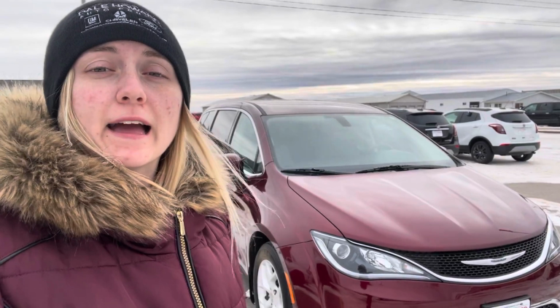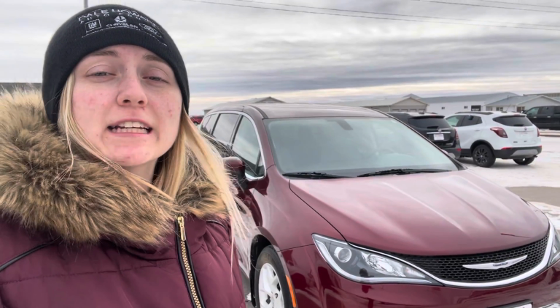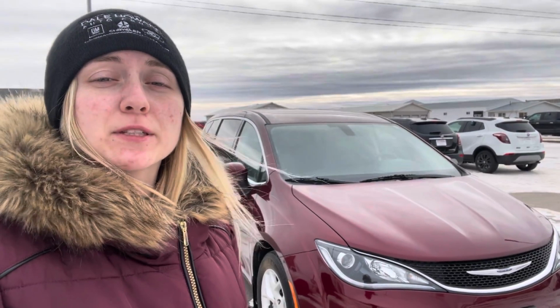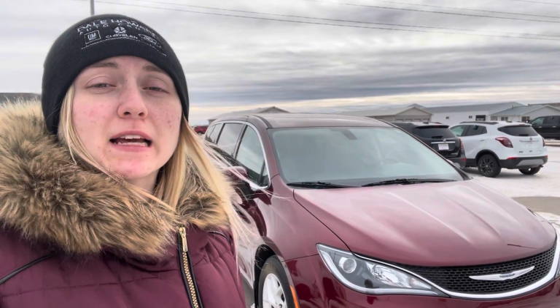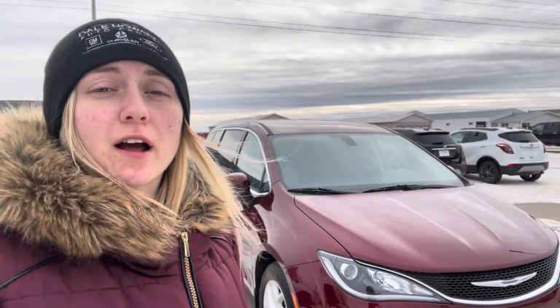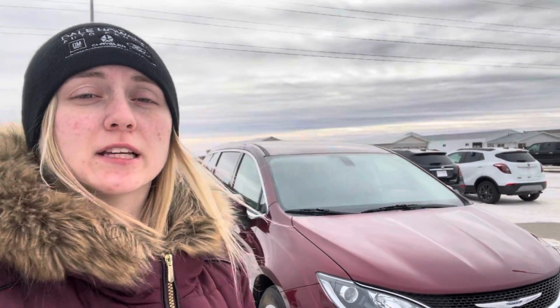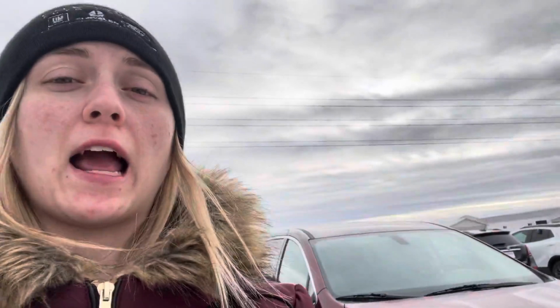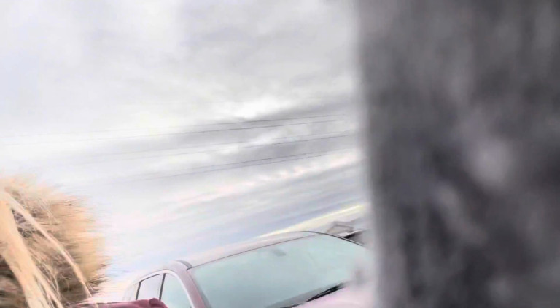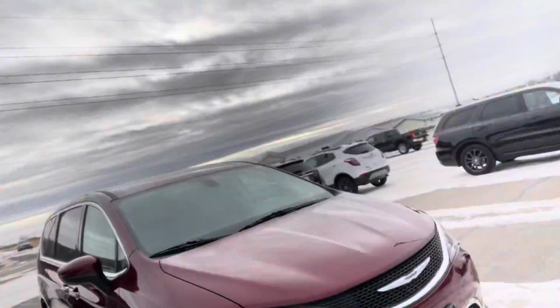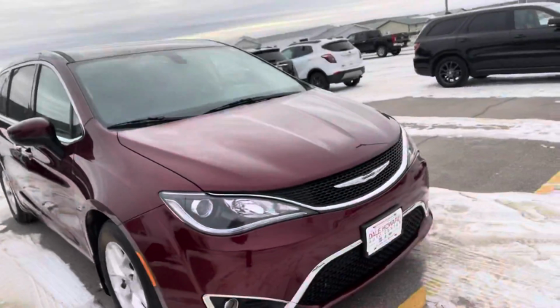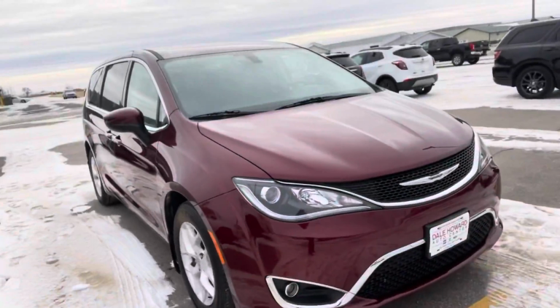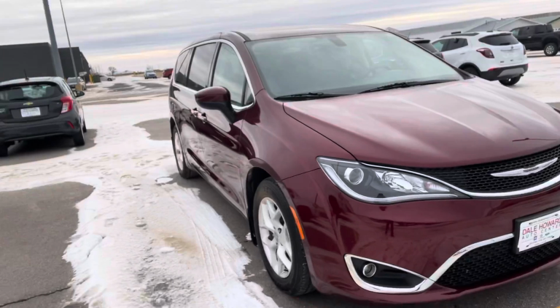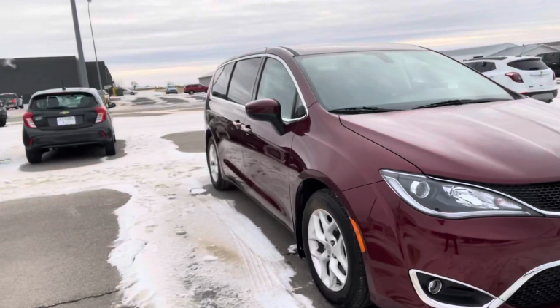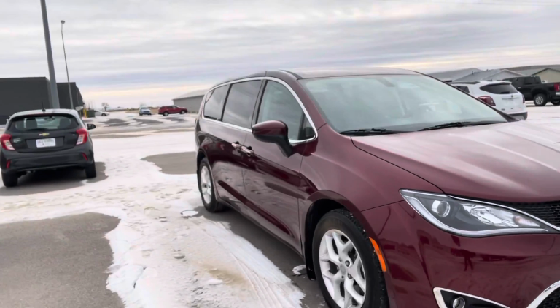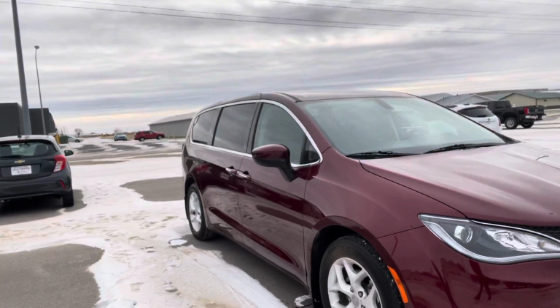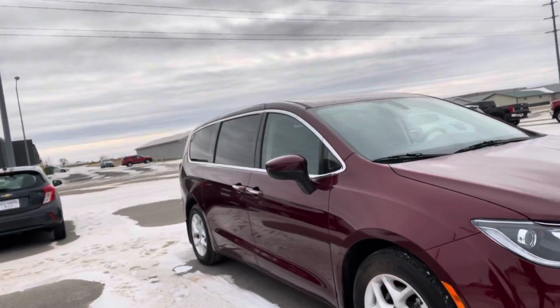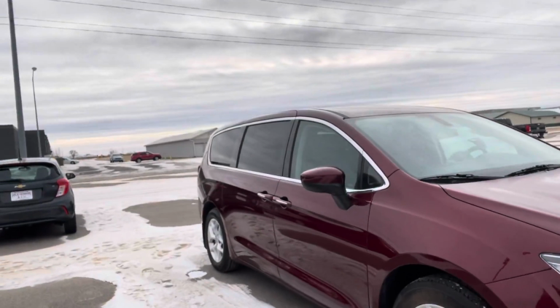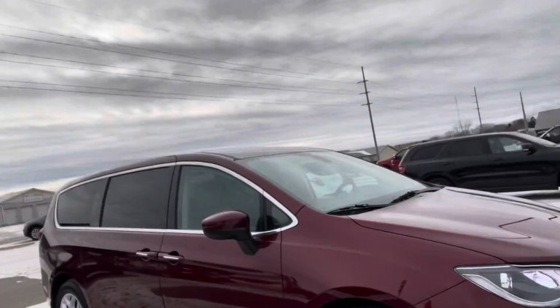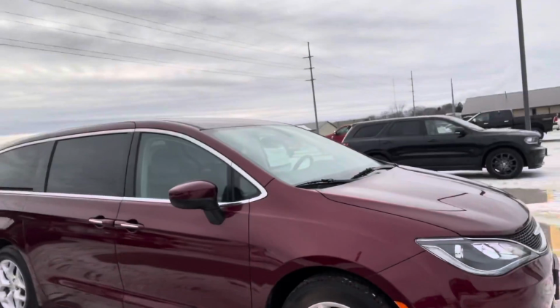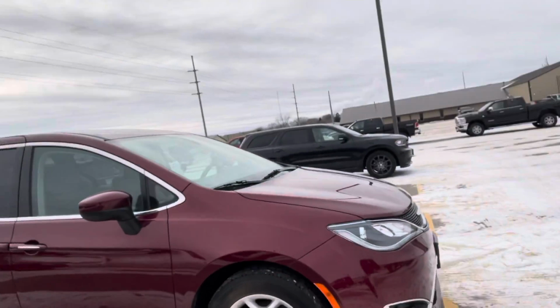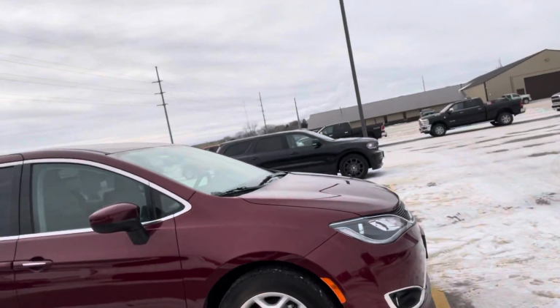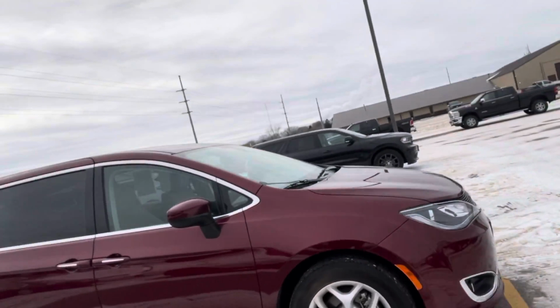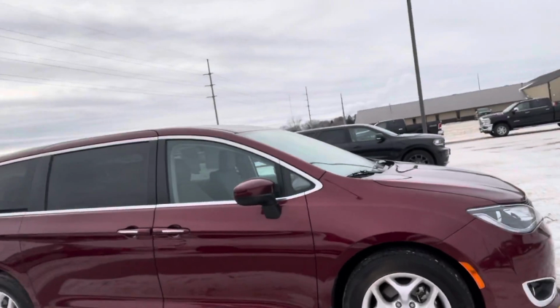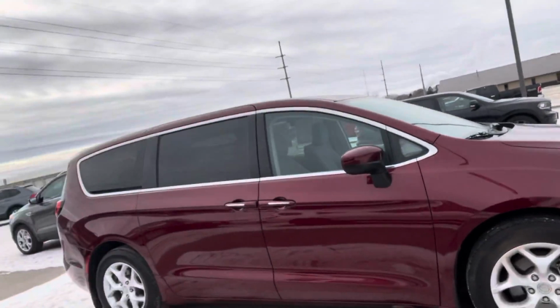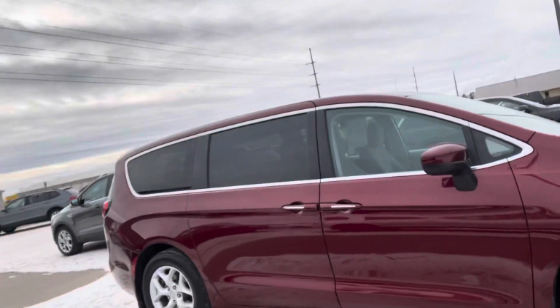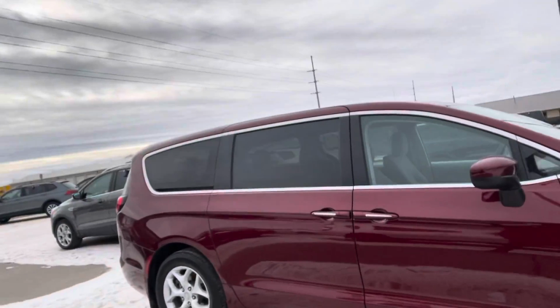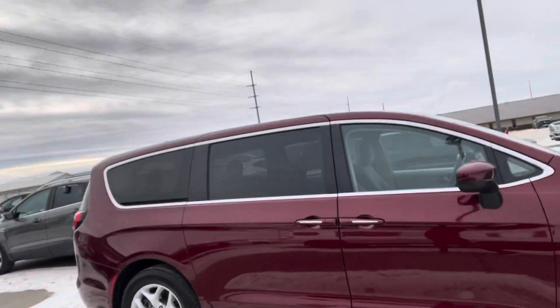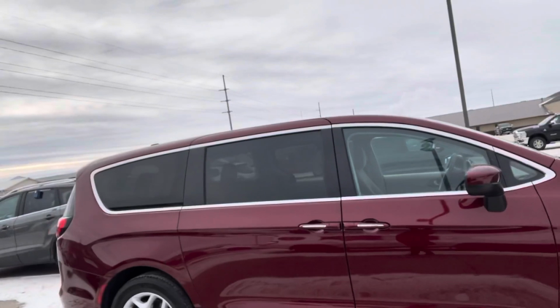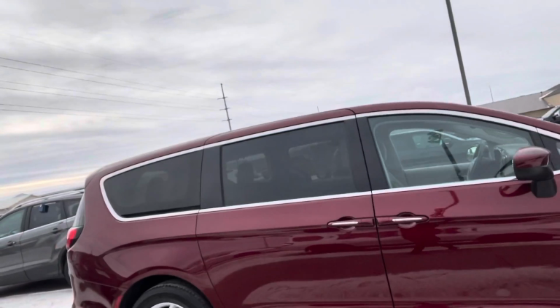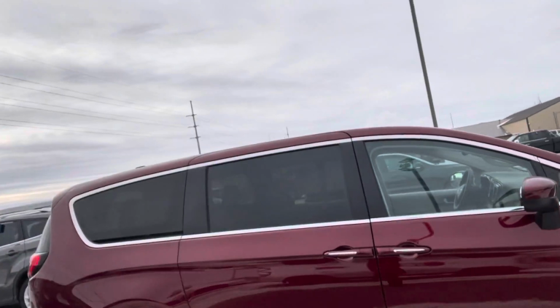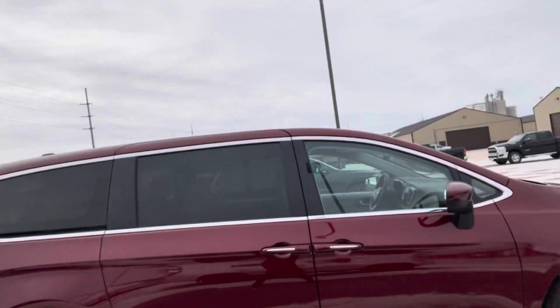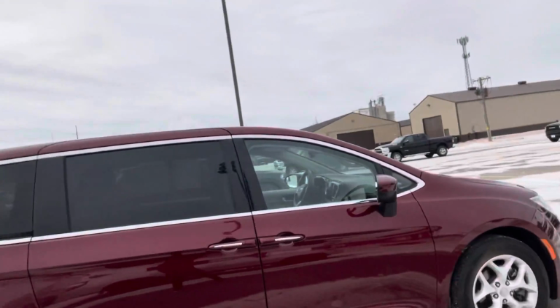Hey, it's Promise from Dale Howard Auto Center in Iowa Falls, and I have the 2017 Chrysler Pacifica here. It is a three-owner vehicle with no accidents or damage reported on the Carfax.